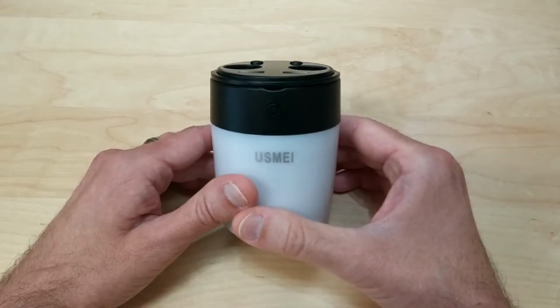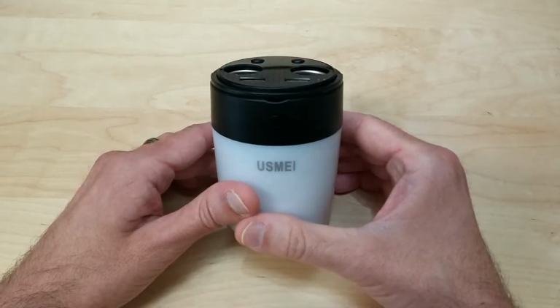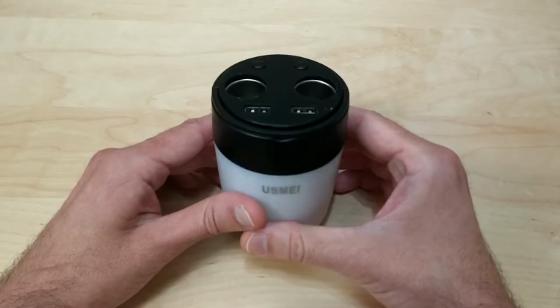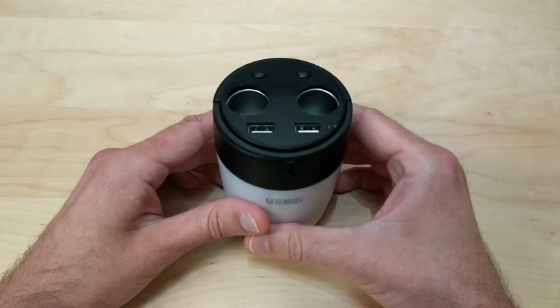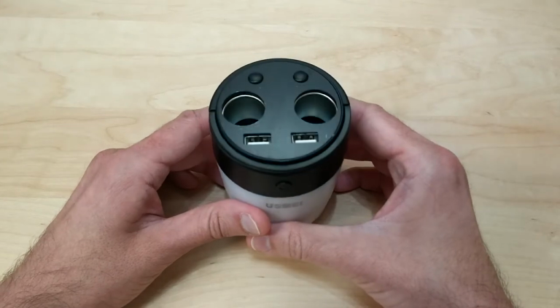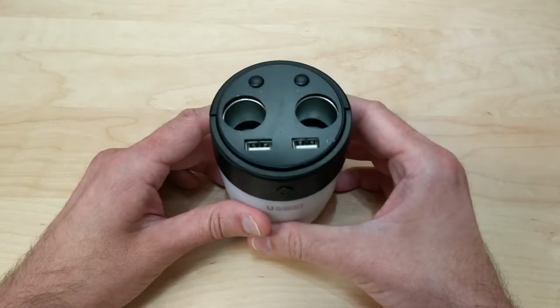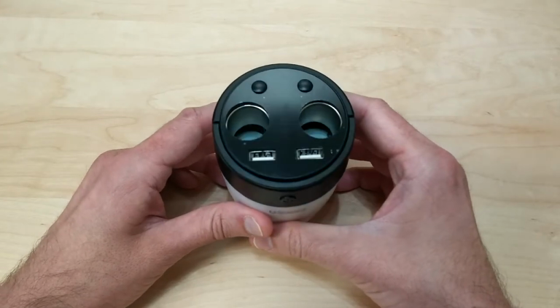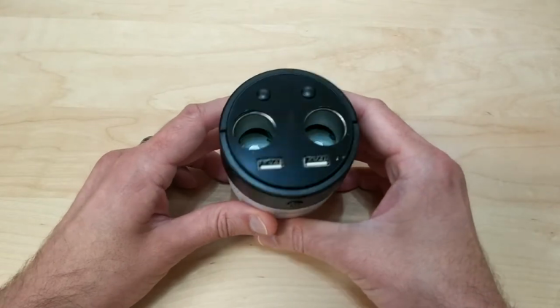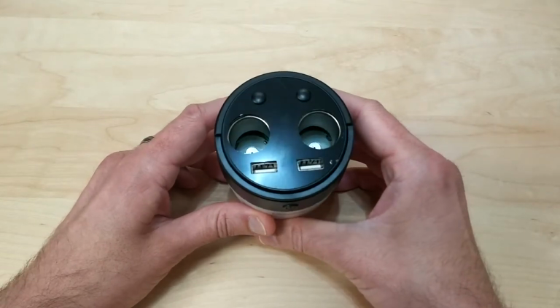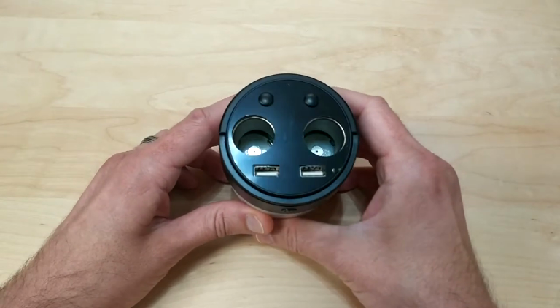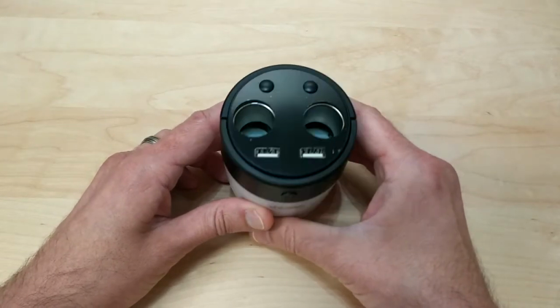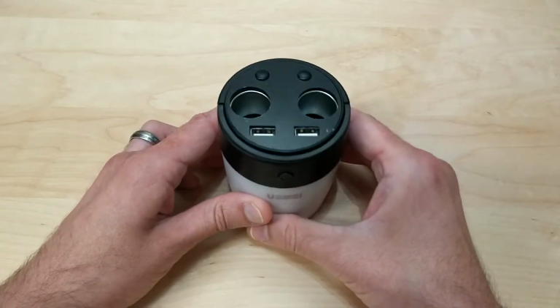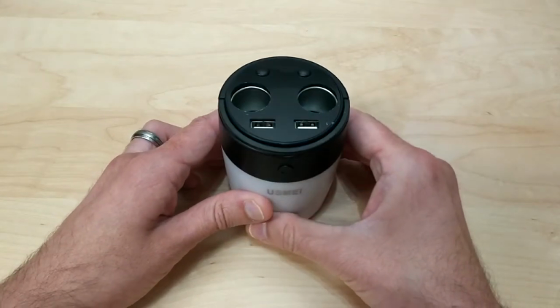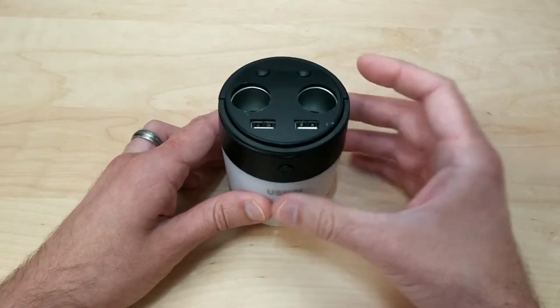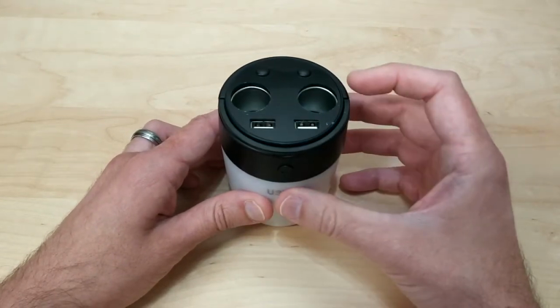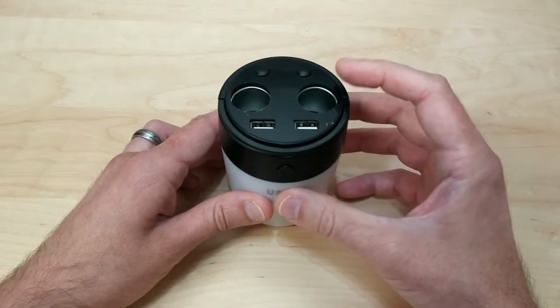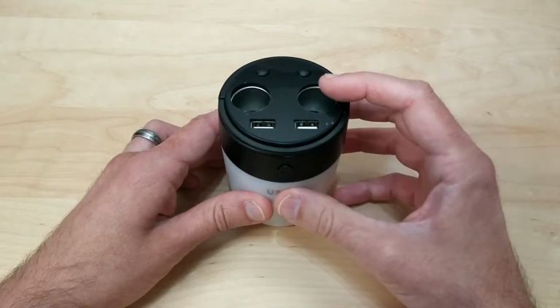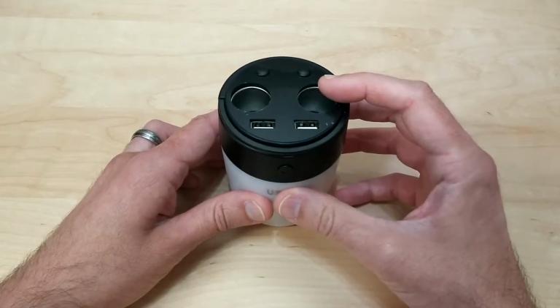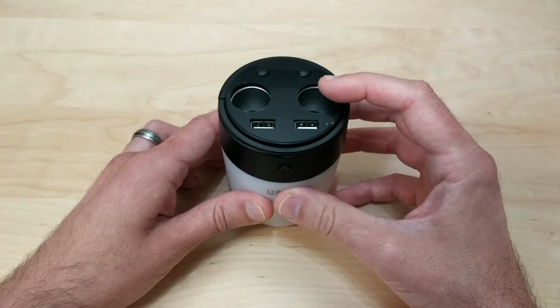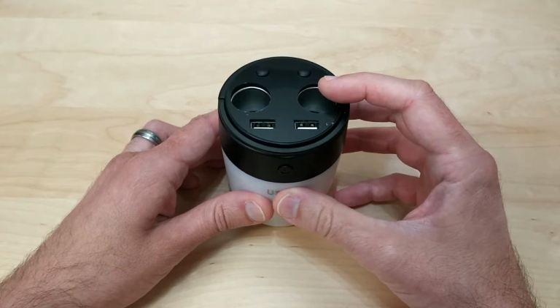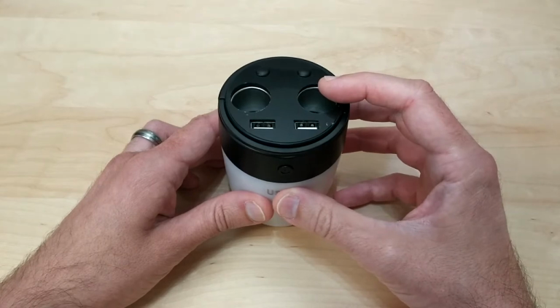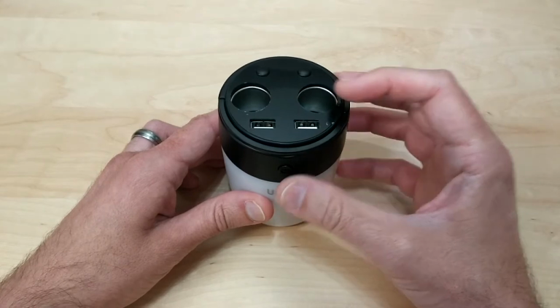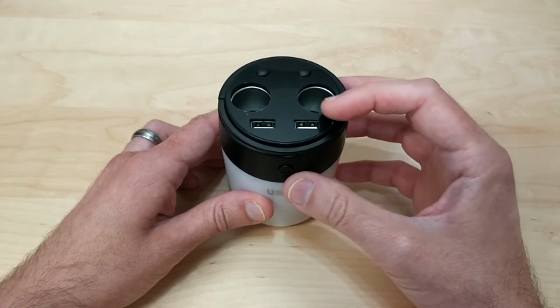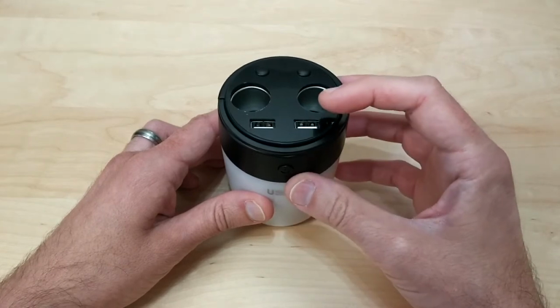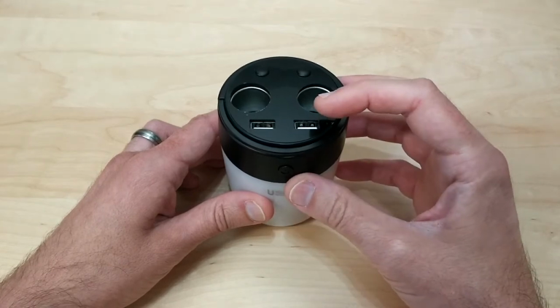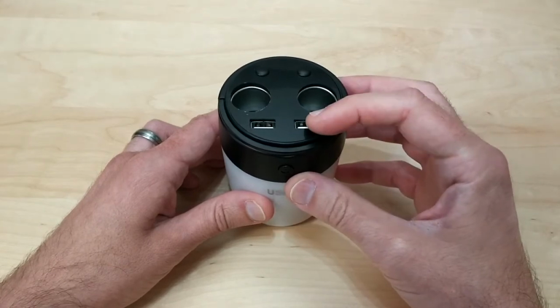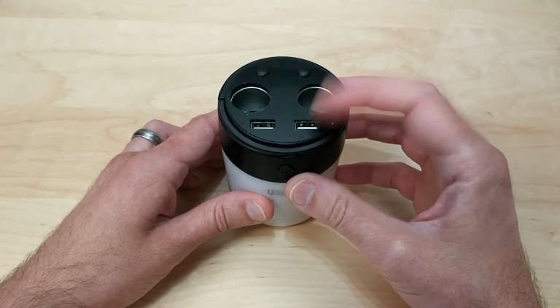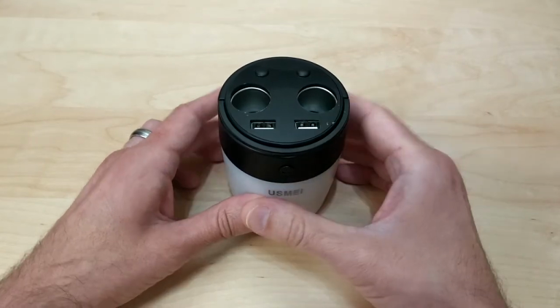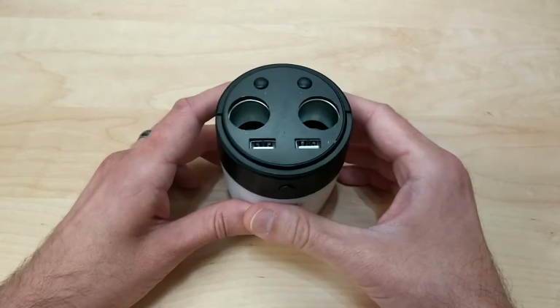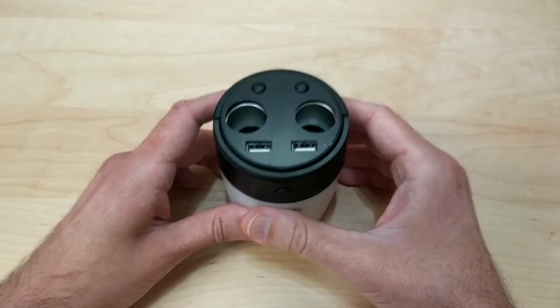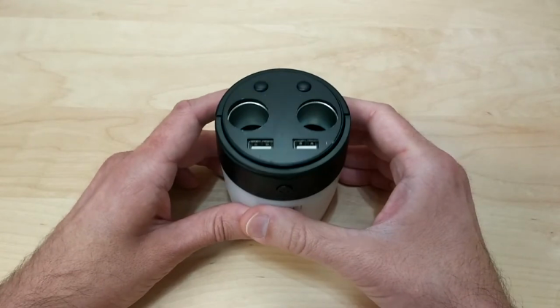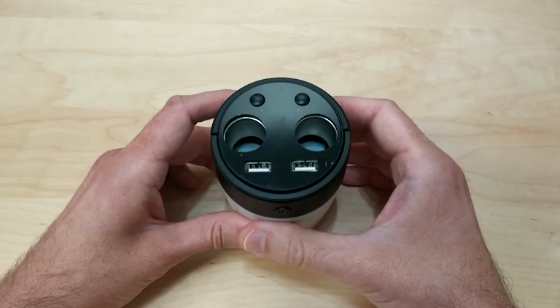It has a built-in 5400 milliamp battery so you can pretty much charge anything that has either a cigarette lighter plug or a USB.